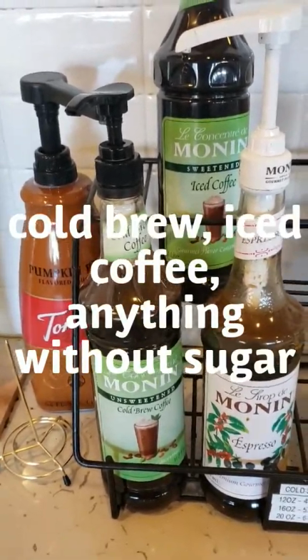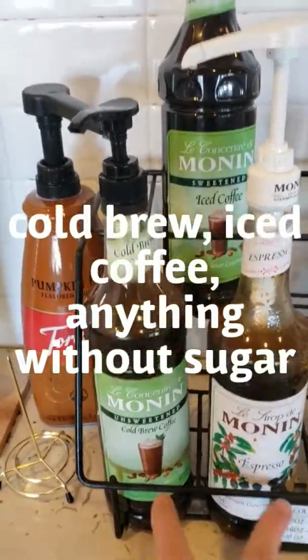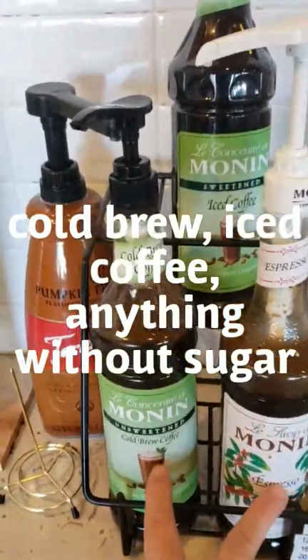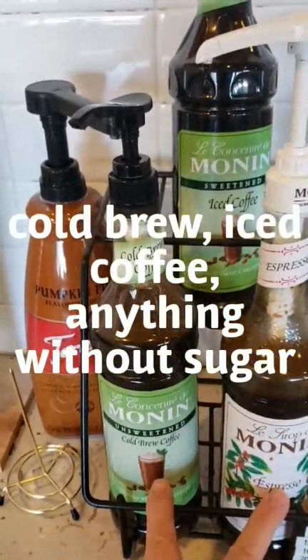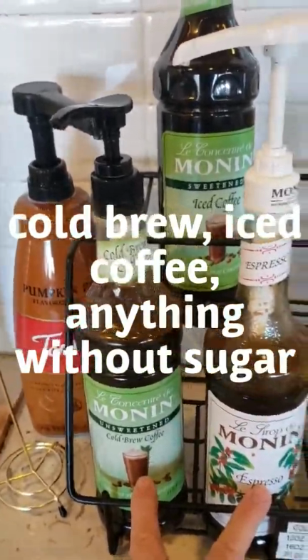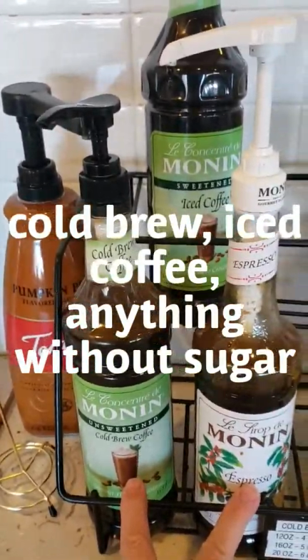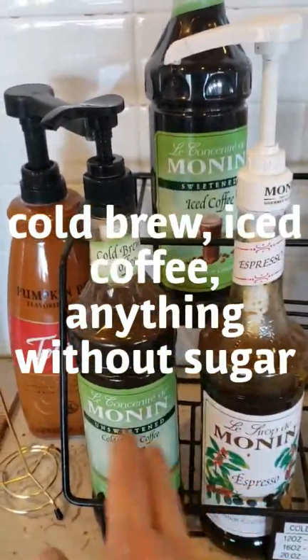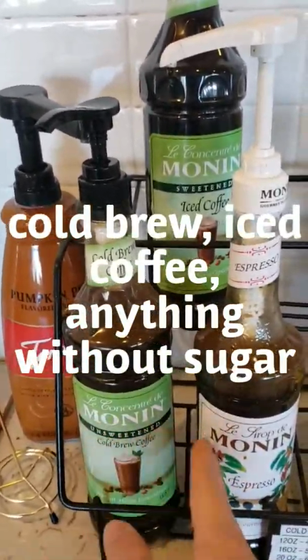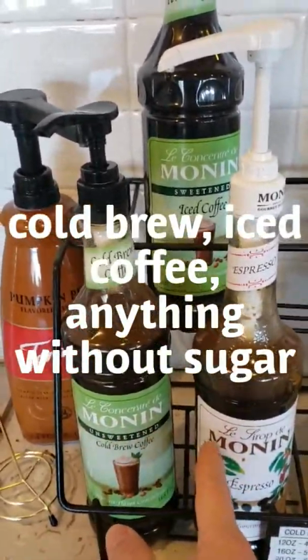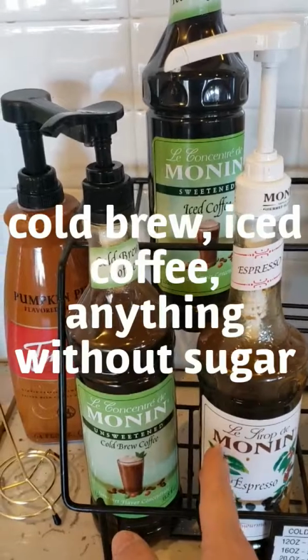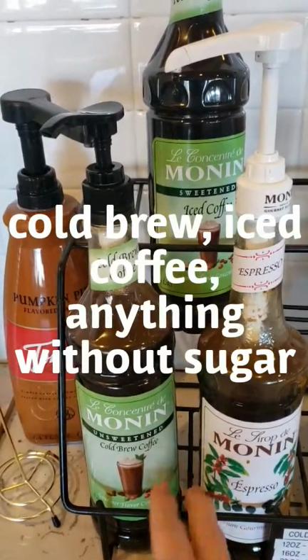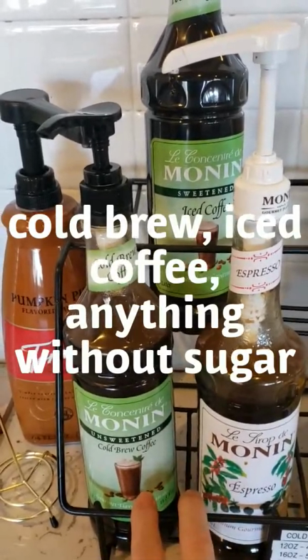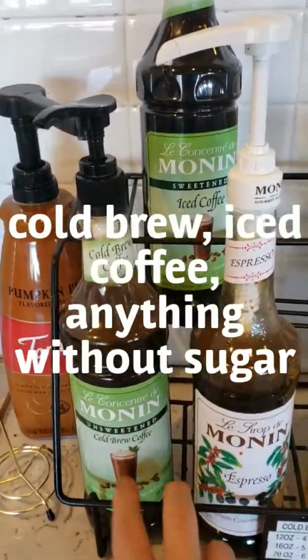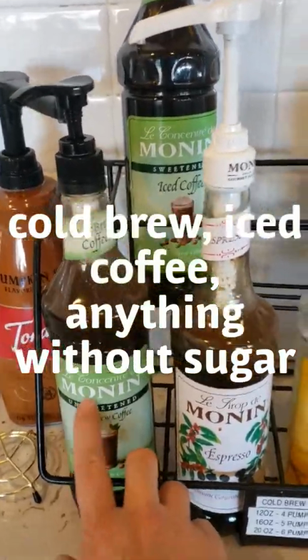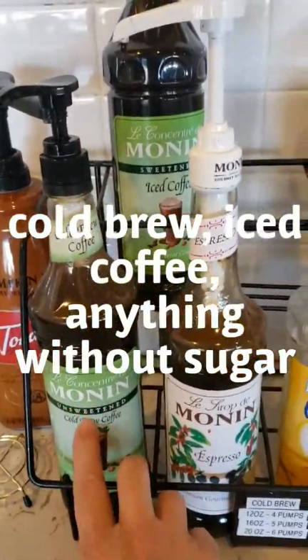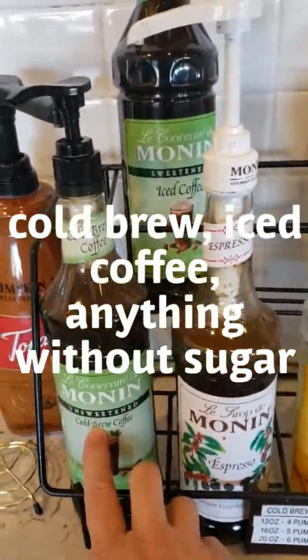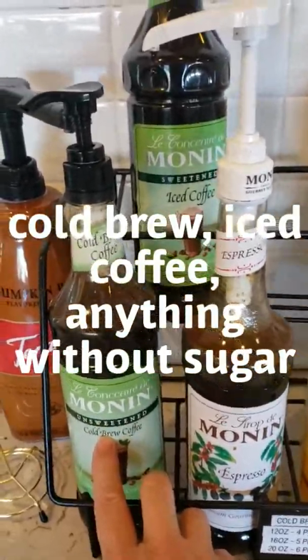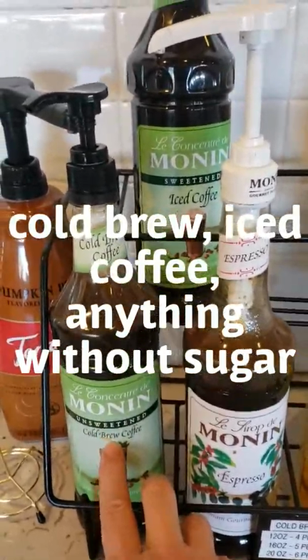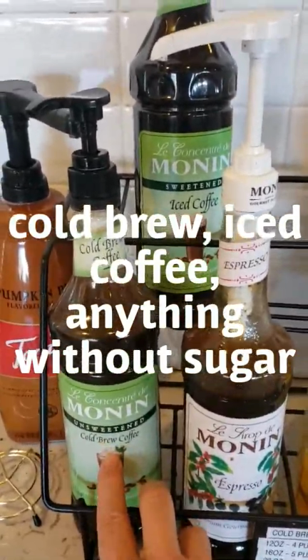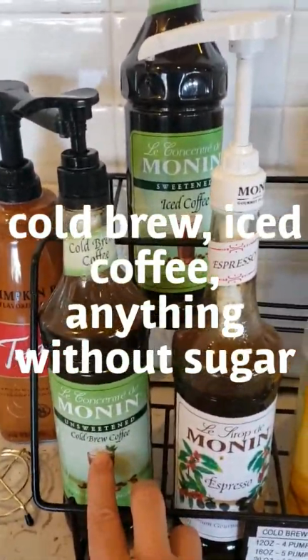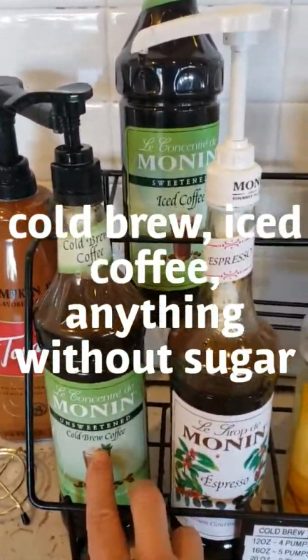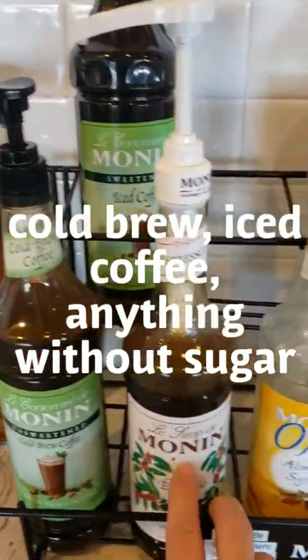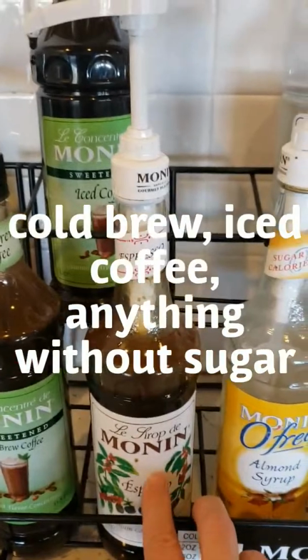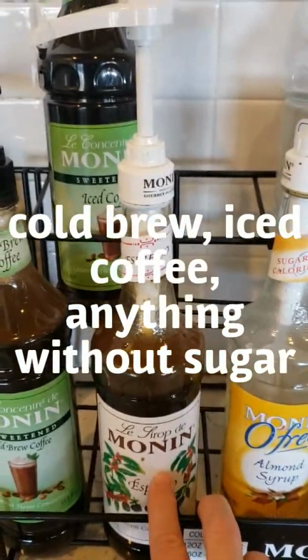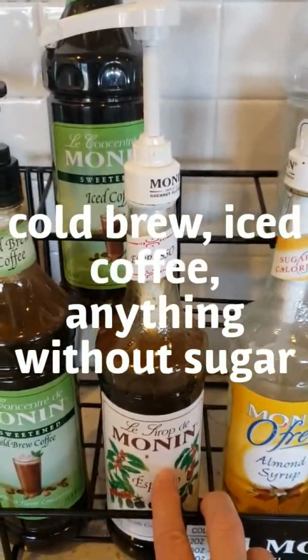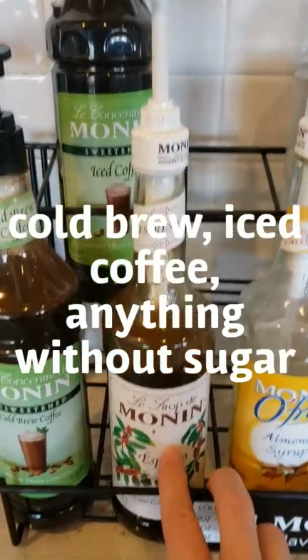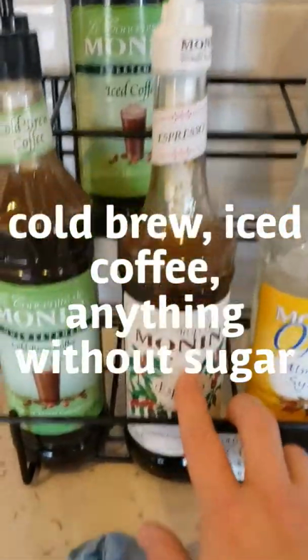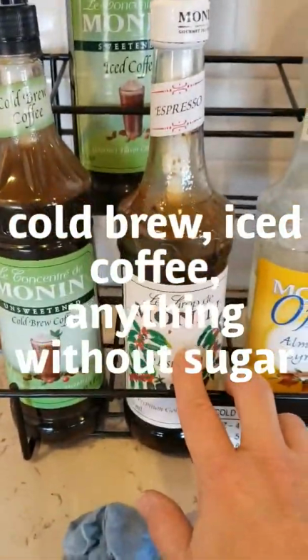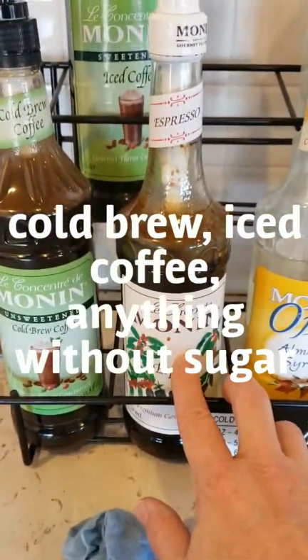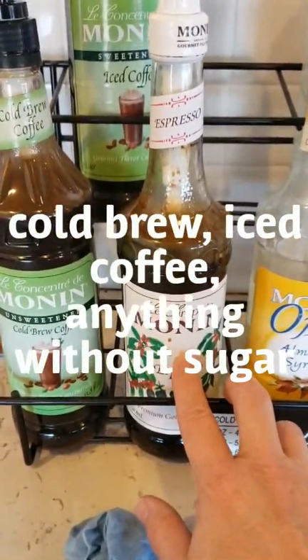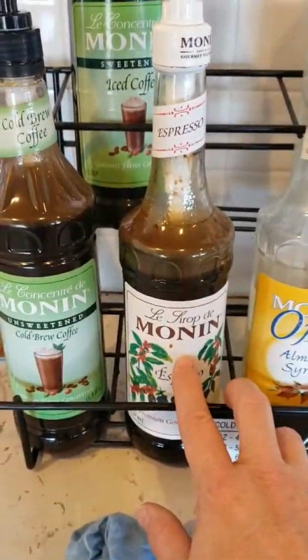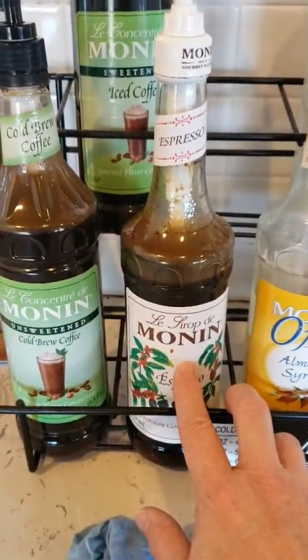These are the products that you want to use for the drinks — which one you use depends on what you're making. This one is unsweetened so this goes into cold brew. This one is sweetened so this one goes into the frappe drinks.